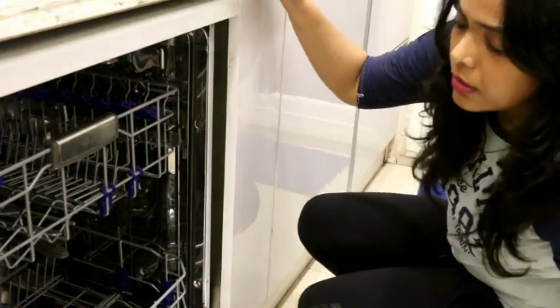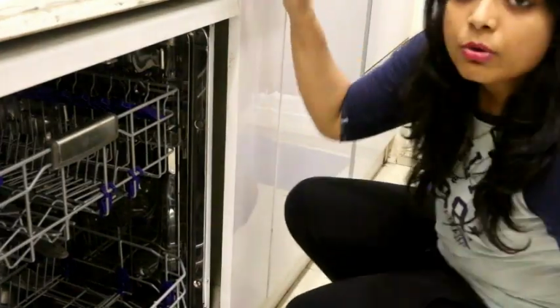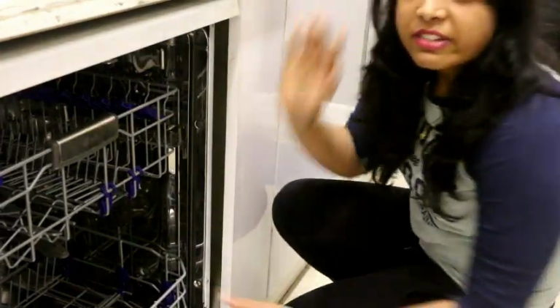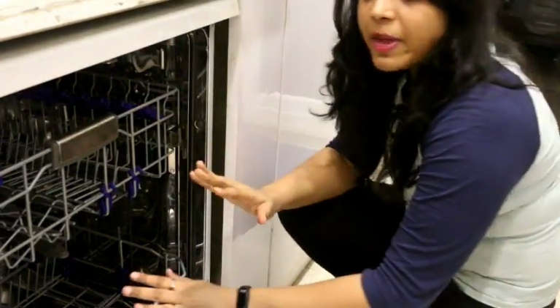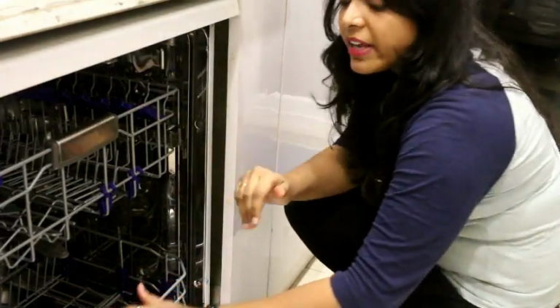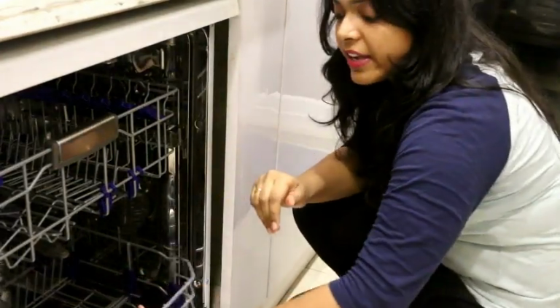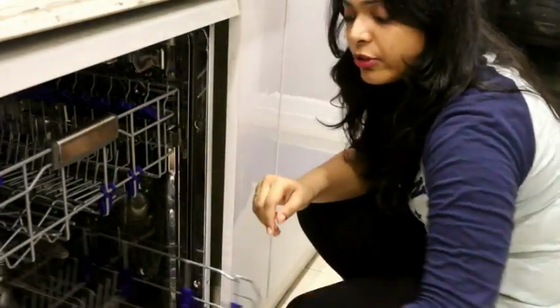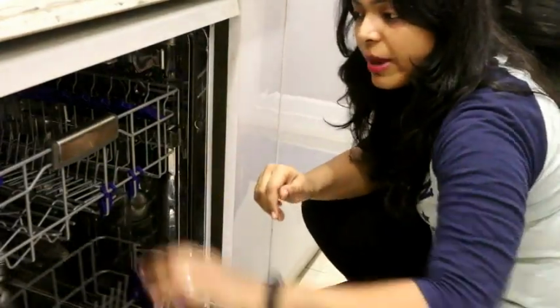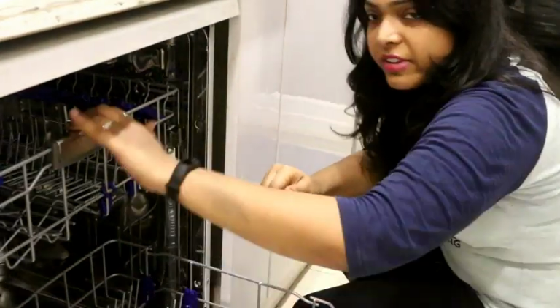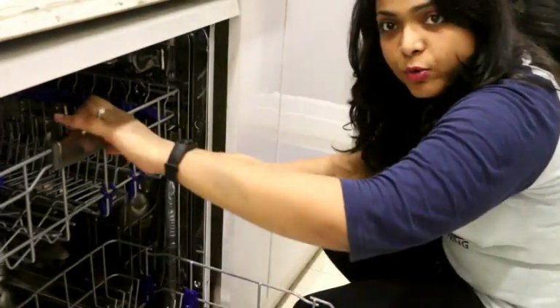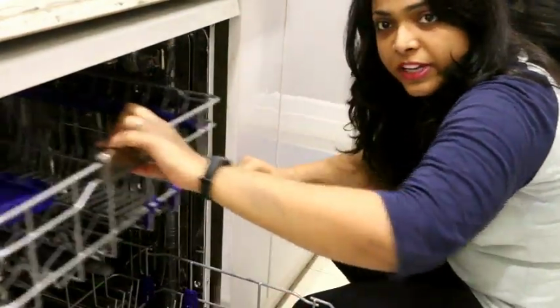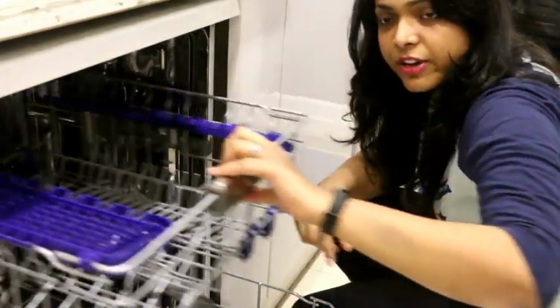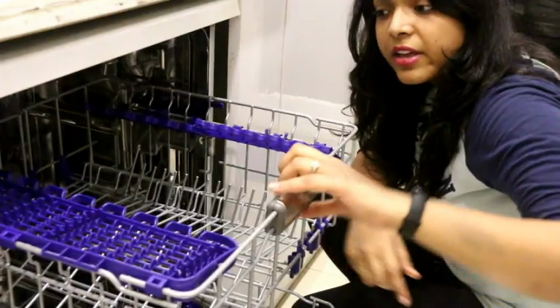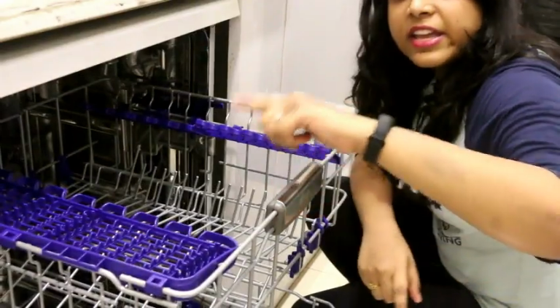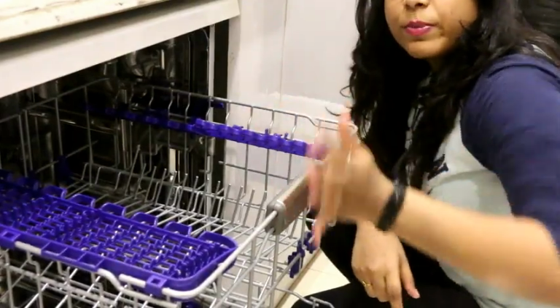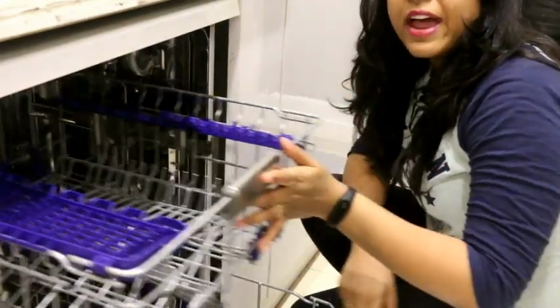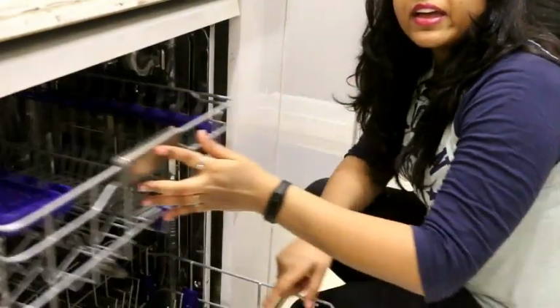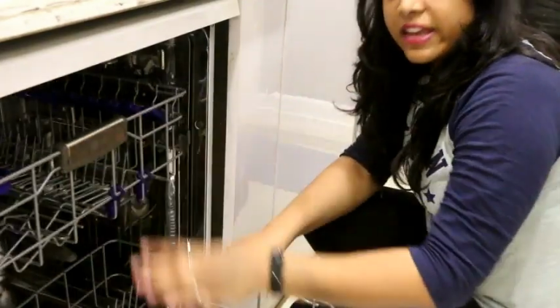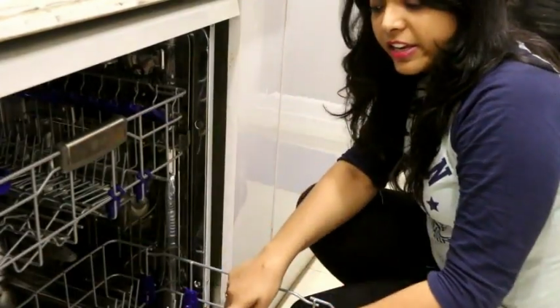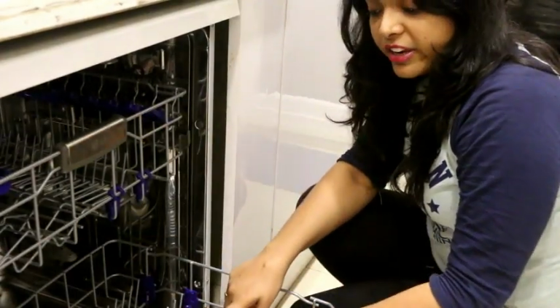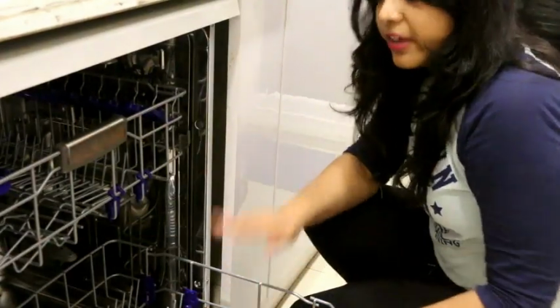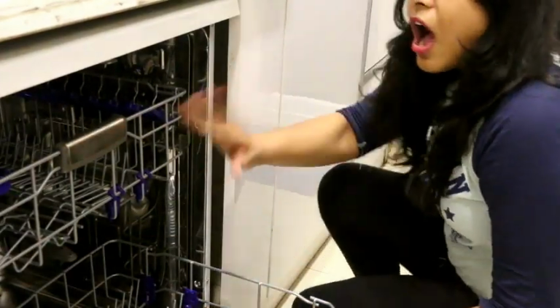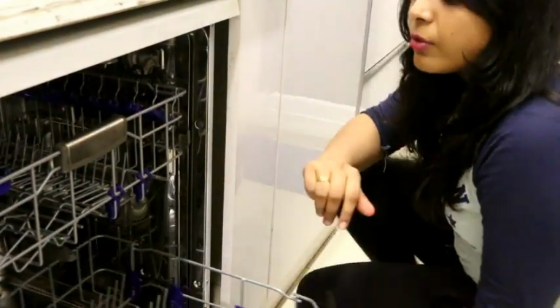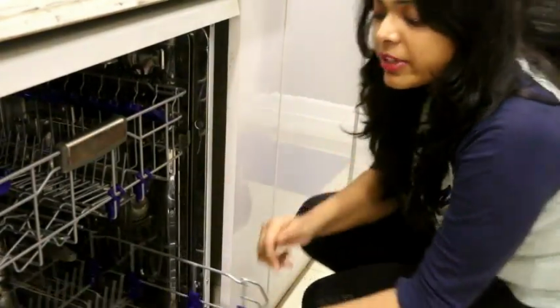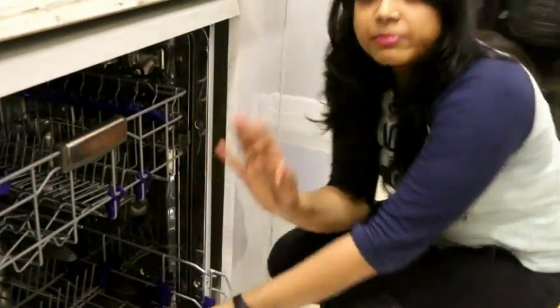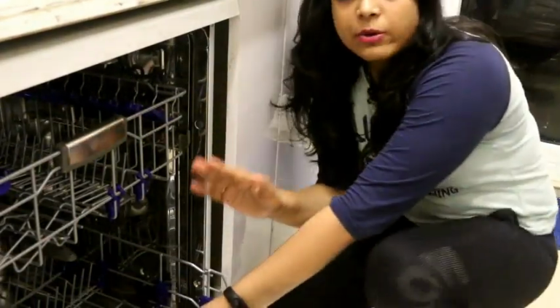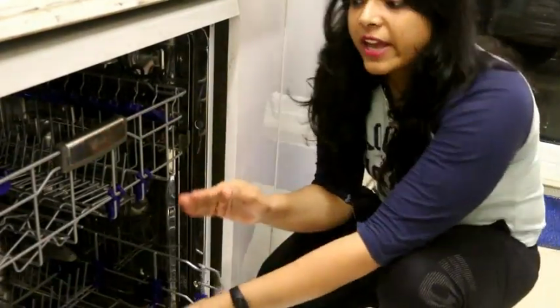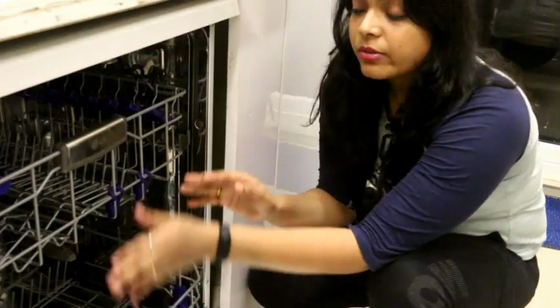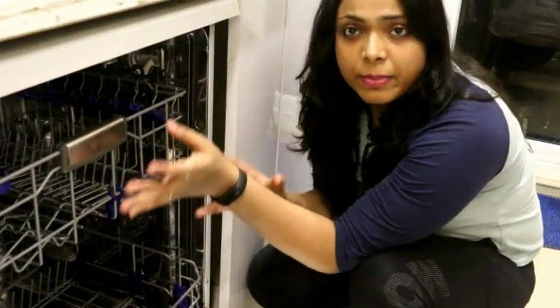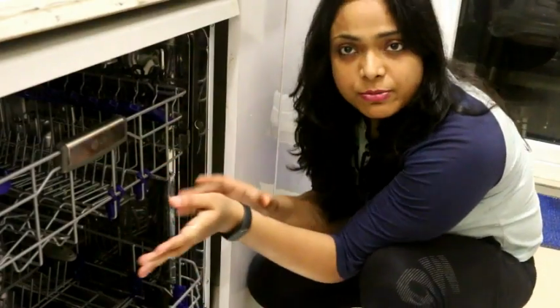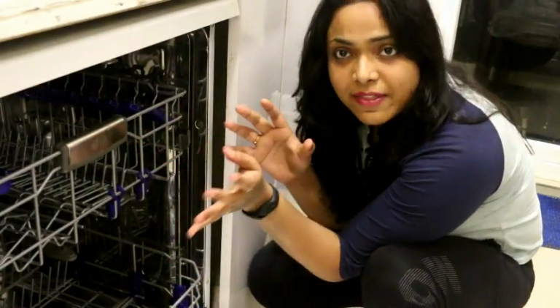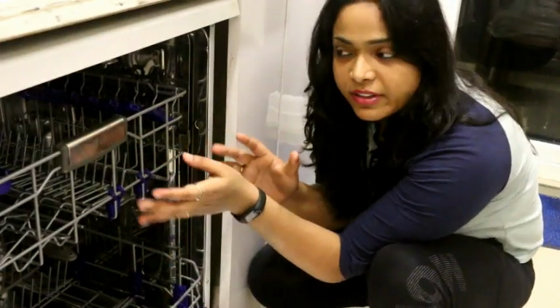As you can see here, there are two chambers. One is on the top and one is on the bottom. Half load means that if you don't have many items to wash, you can either completely put them in the upper rack or completely in the lower rack.